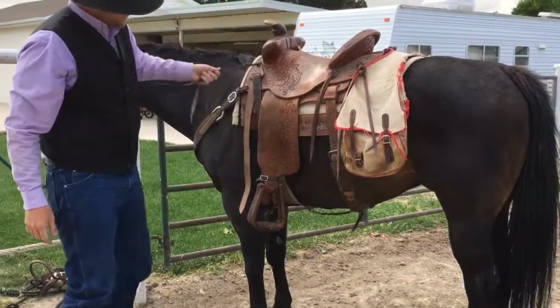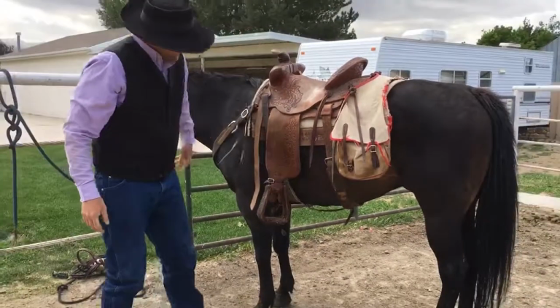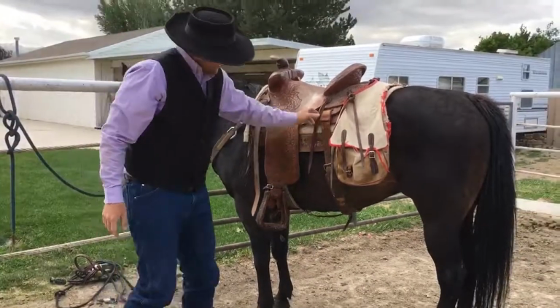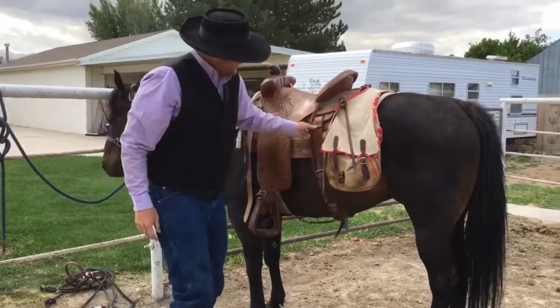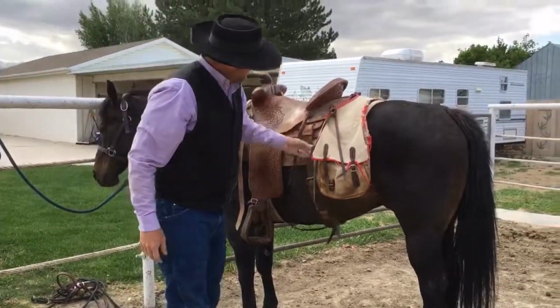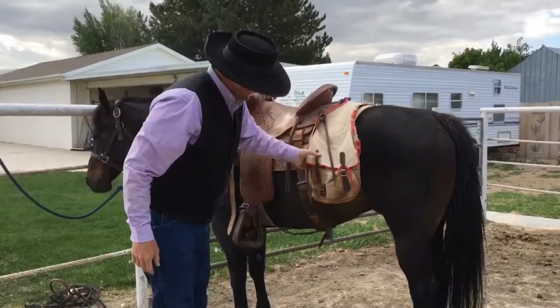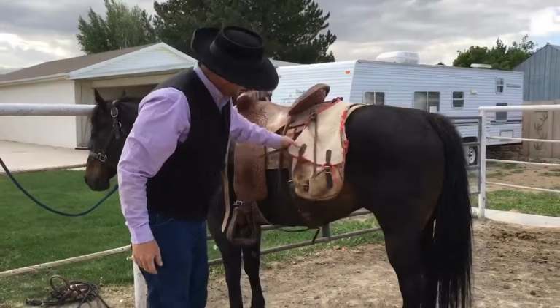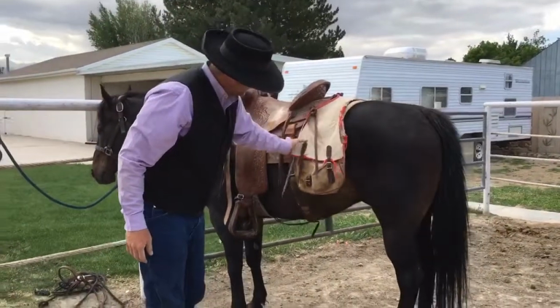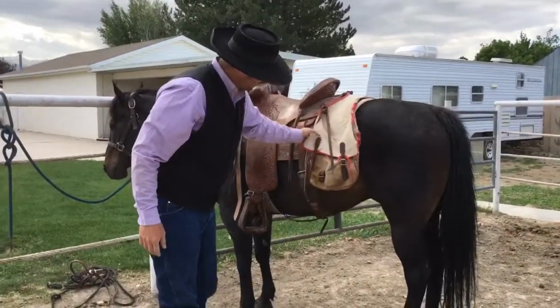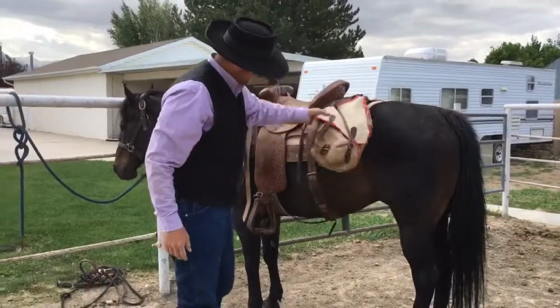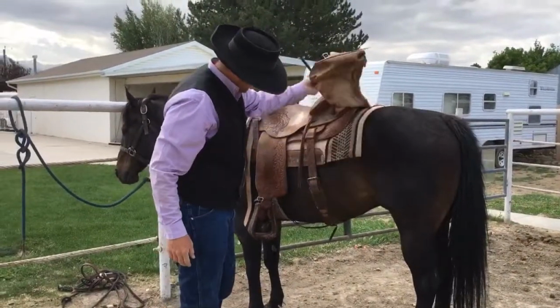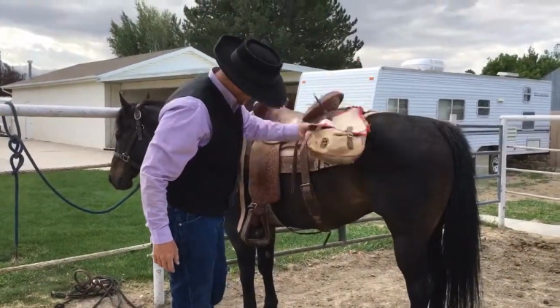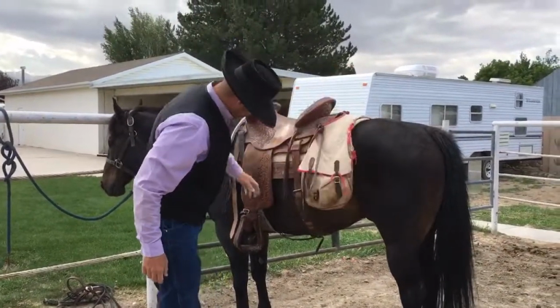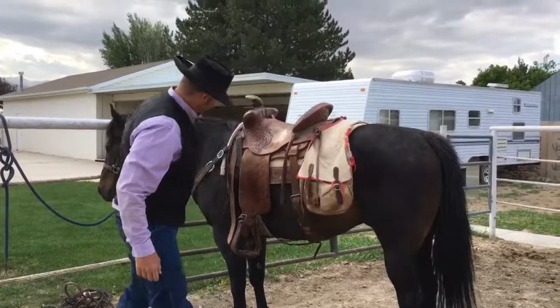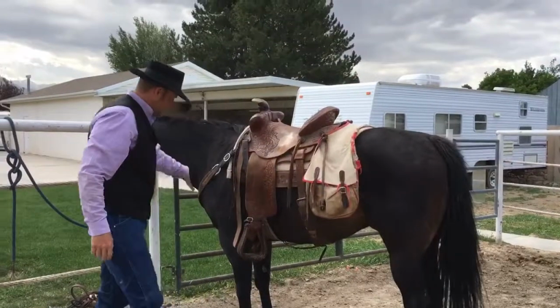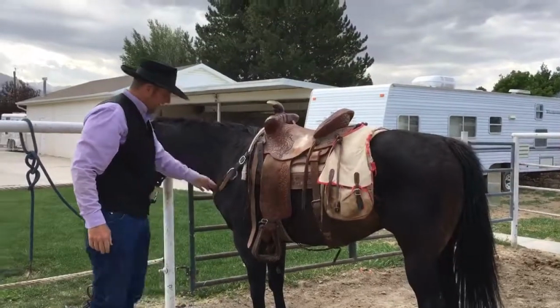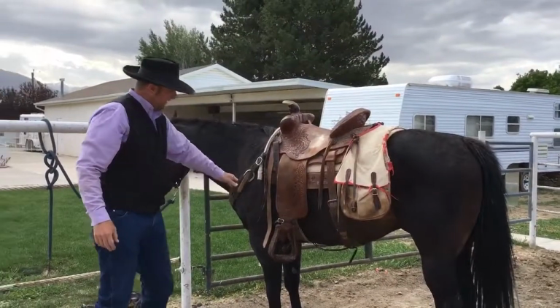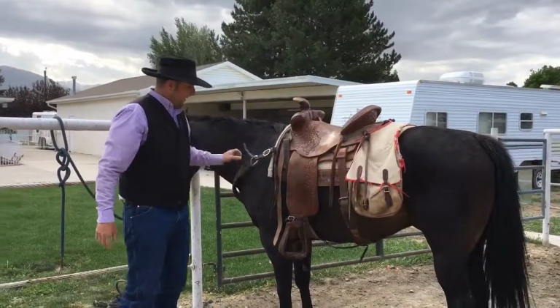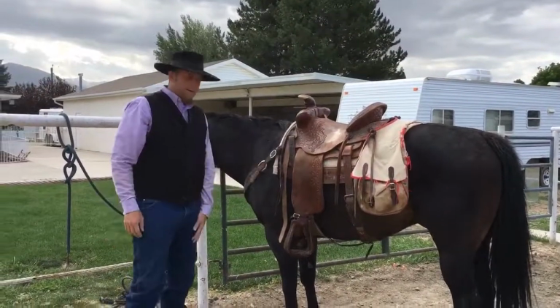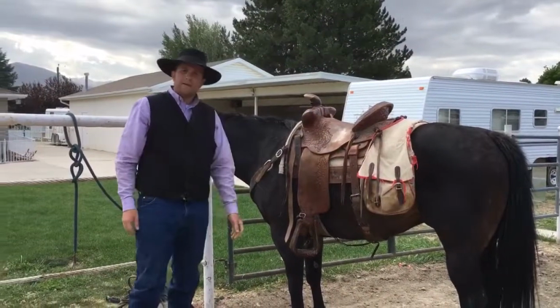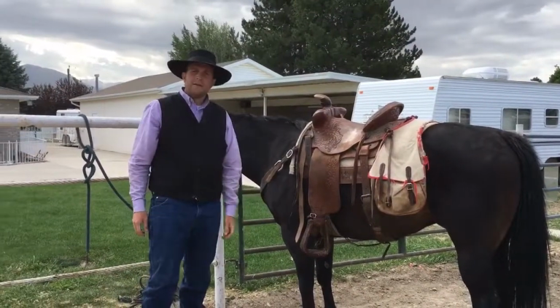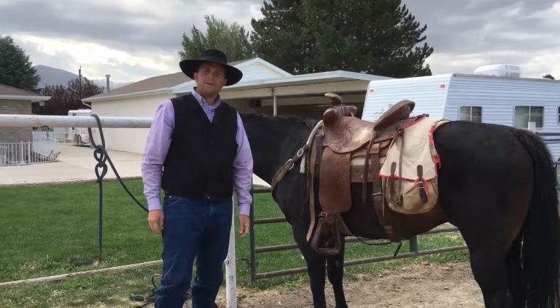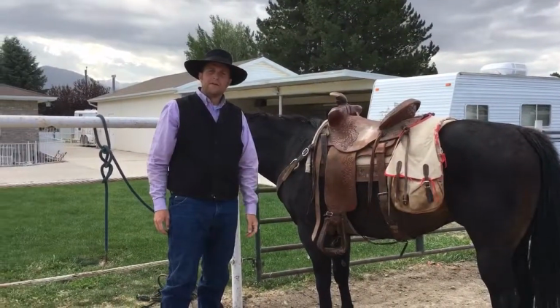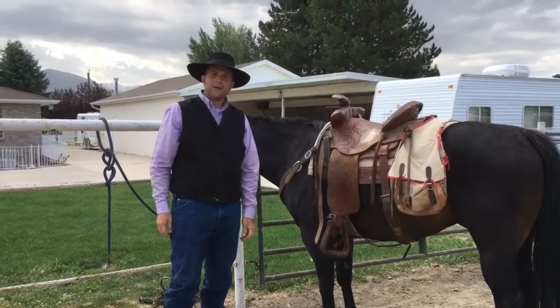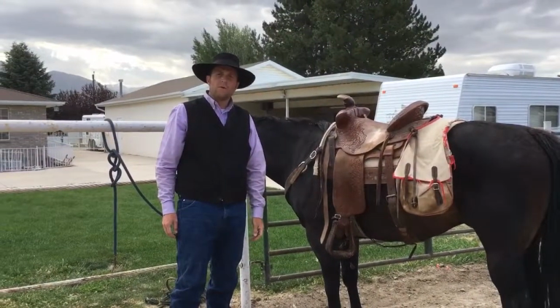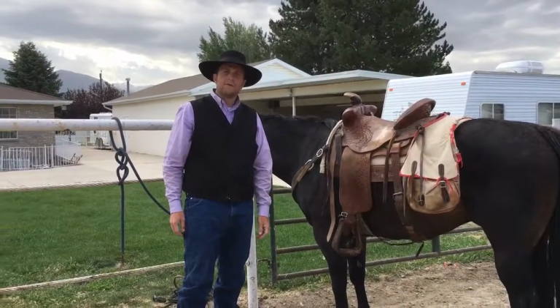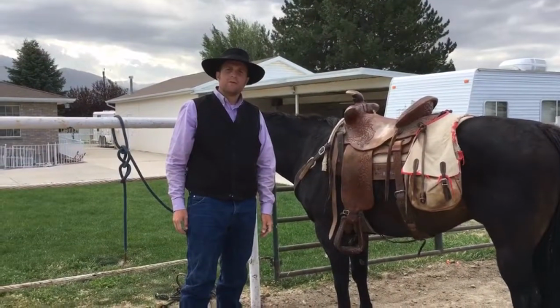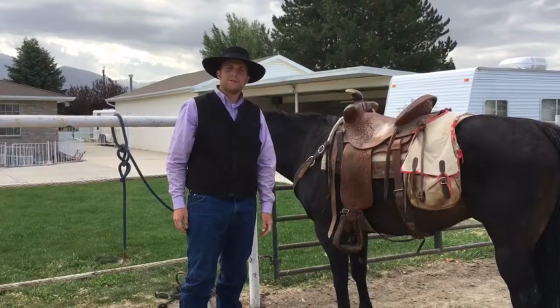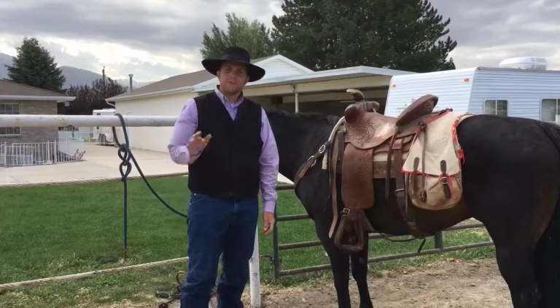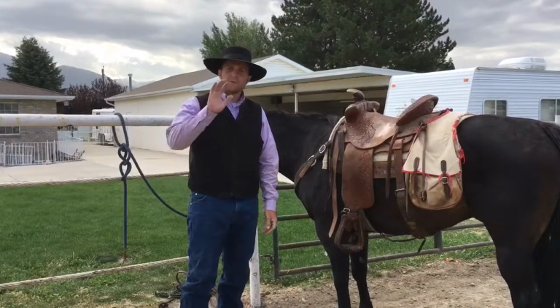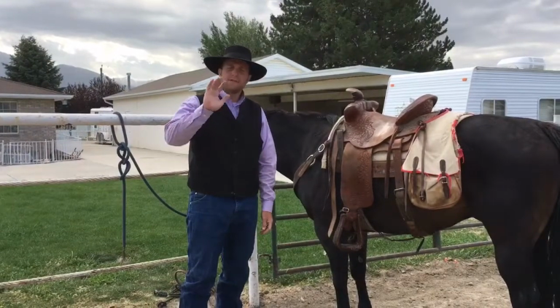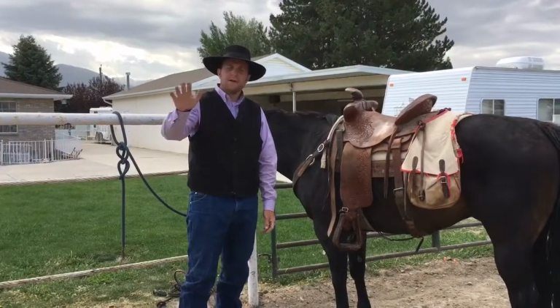So we do a double check, make sure everything's laying flat and laying good — and there you go. That's how you saddle a horse. Thanks for watching. SouthJordanHorseLessons.com.